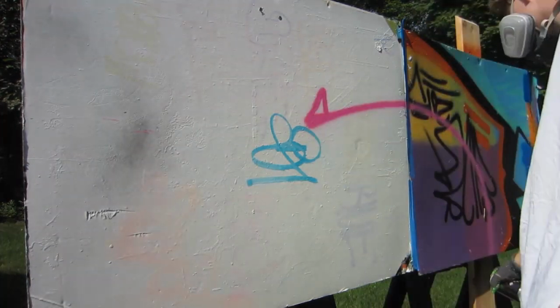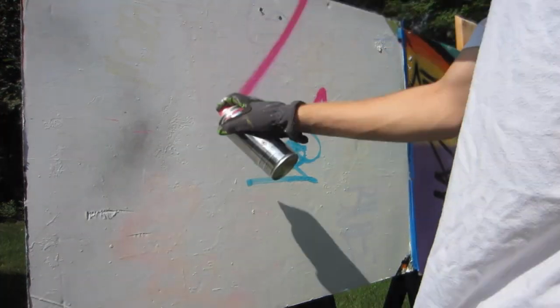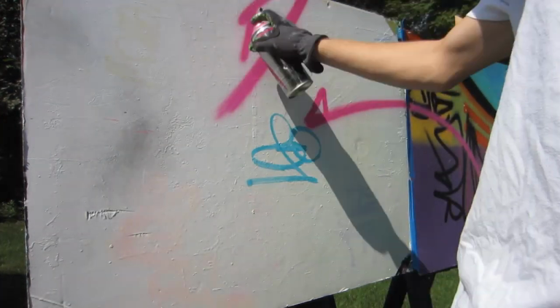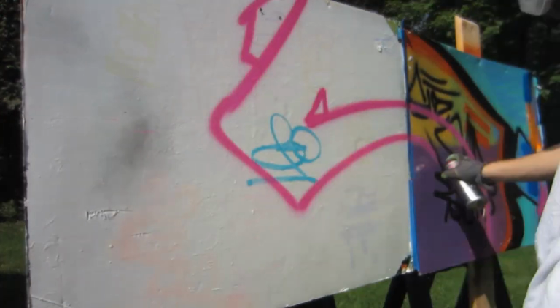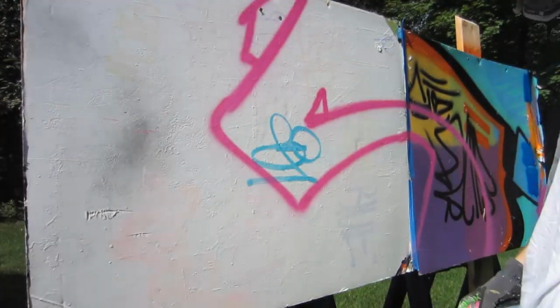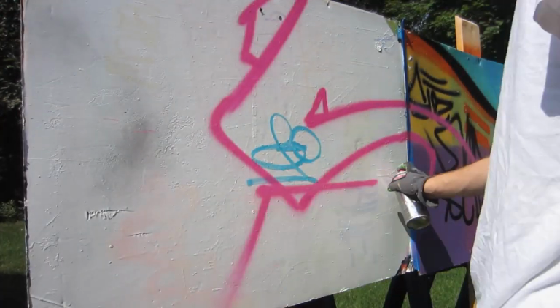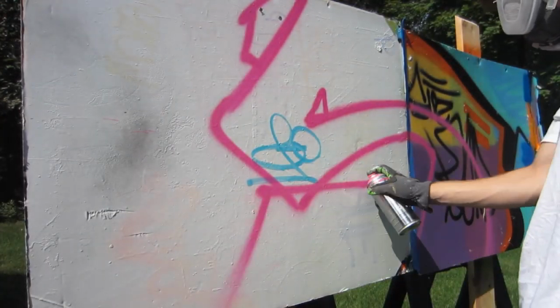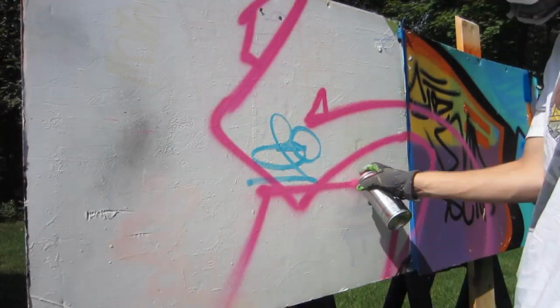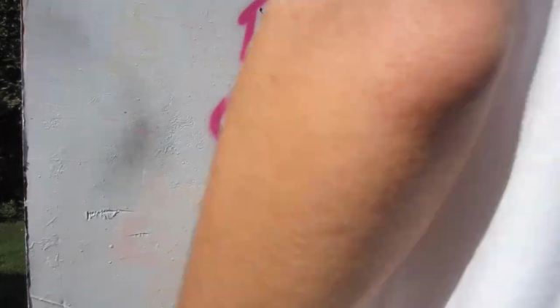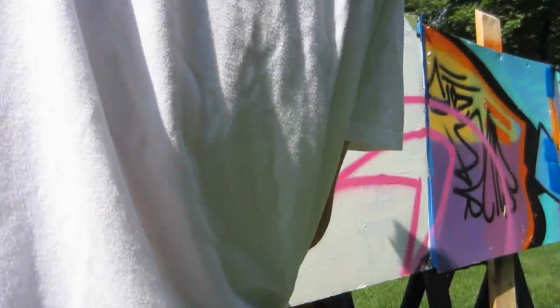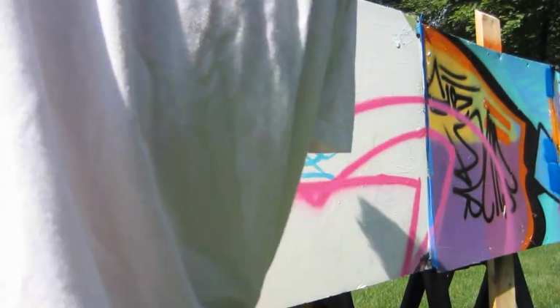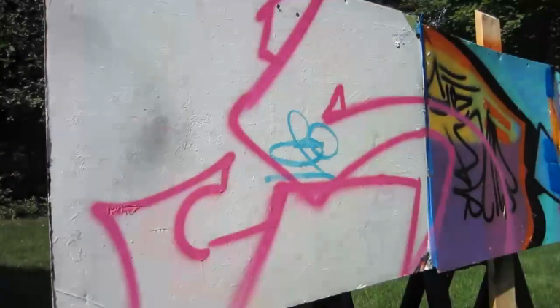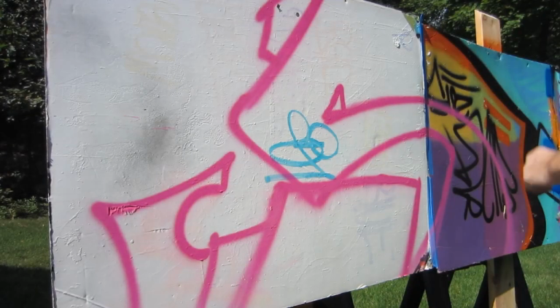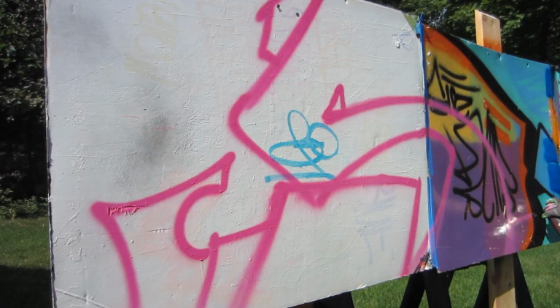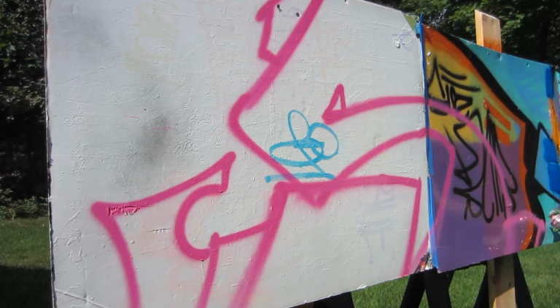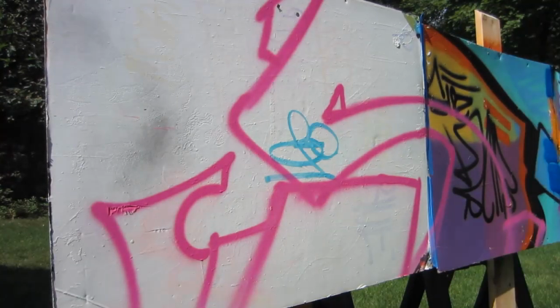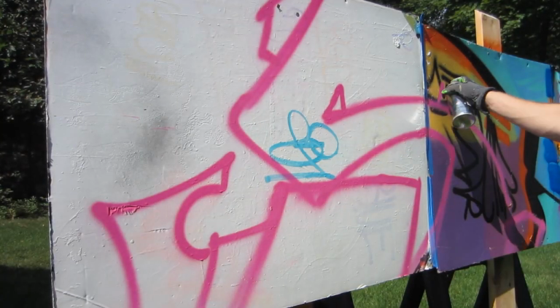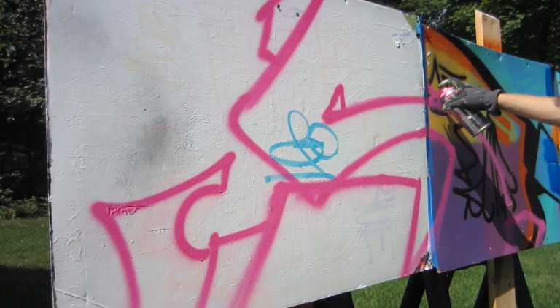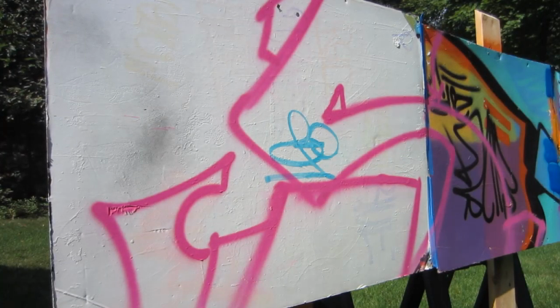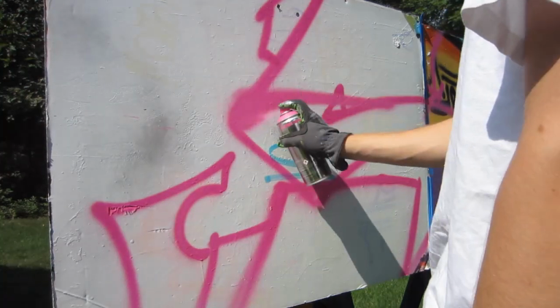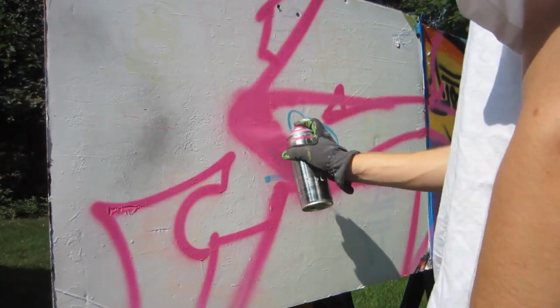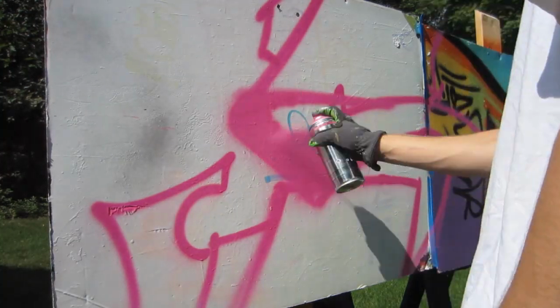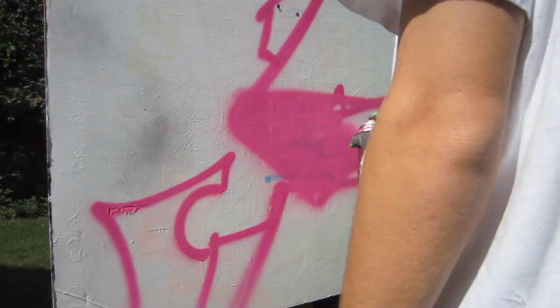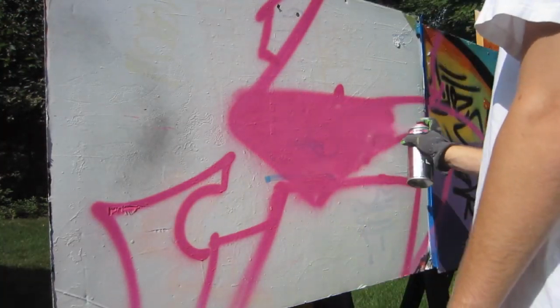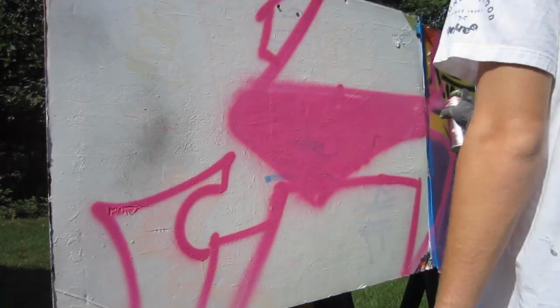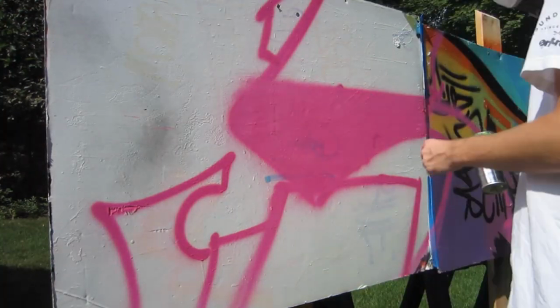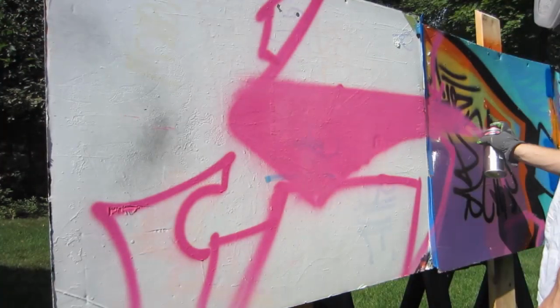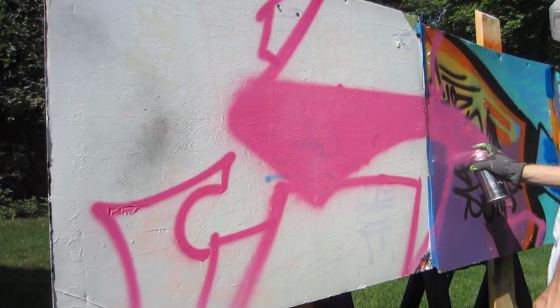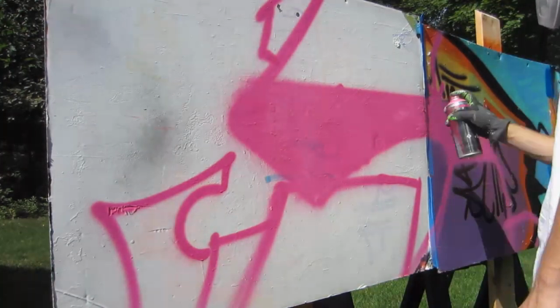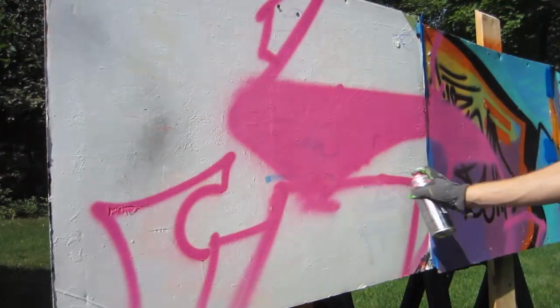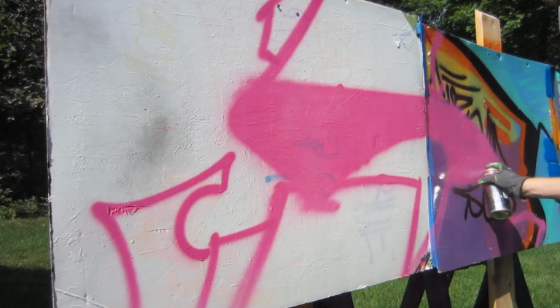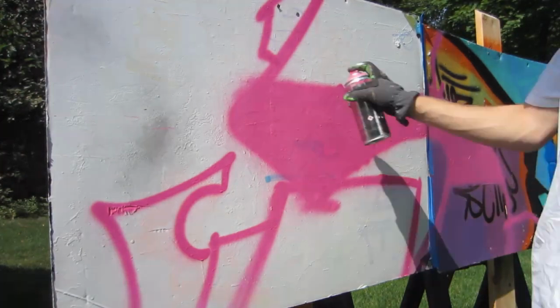After painting with Liquitex spray paint for a little while, I now have my full-on opinions about how the paint works and its pros and cons. To start off, the Liquitex paint is a water-based paint that comes in about a hundred colors and has some different options that most spray paint brands don't have.